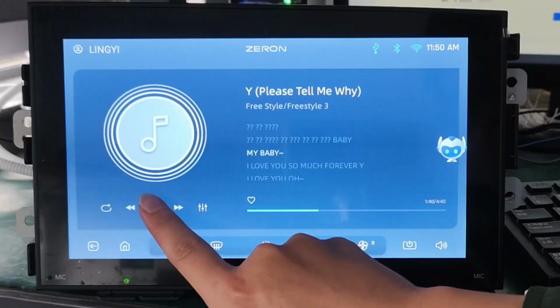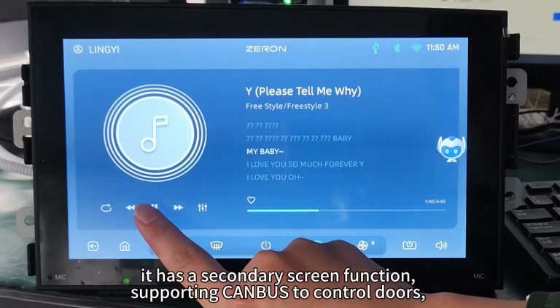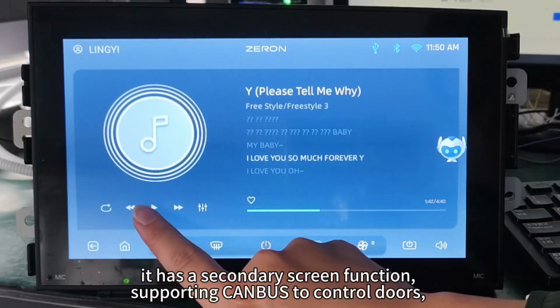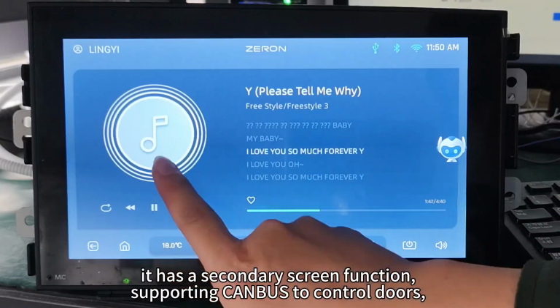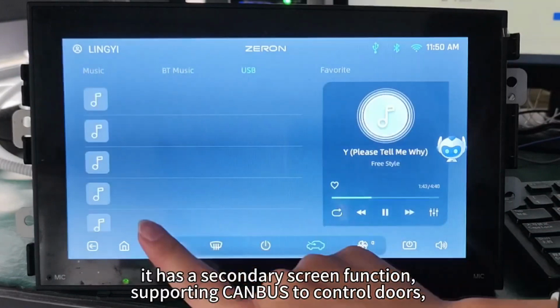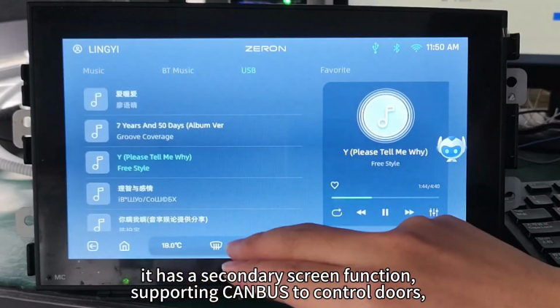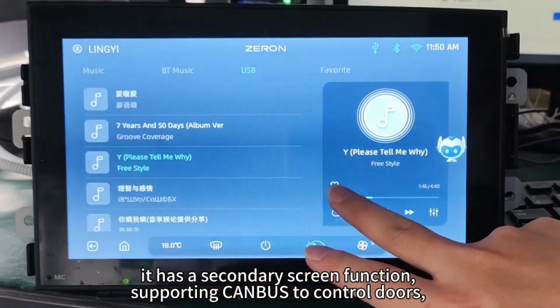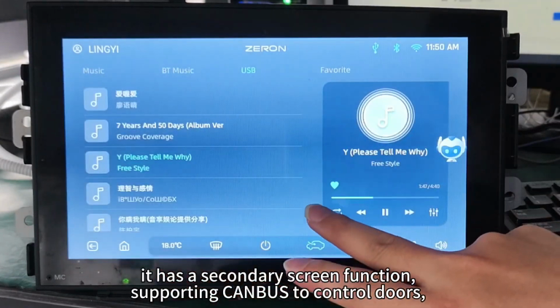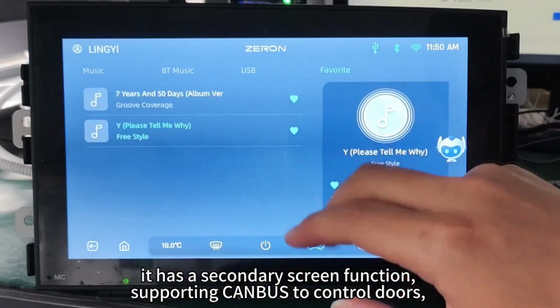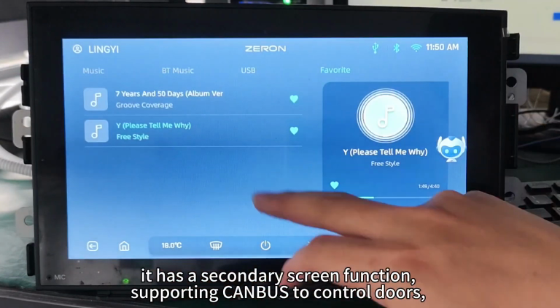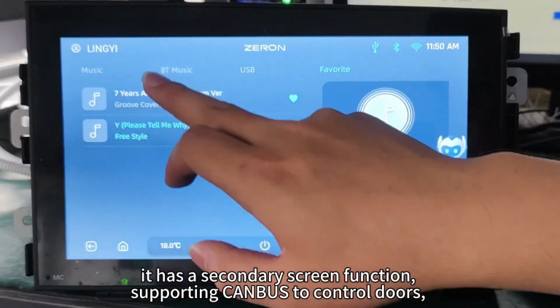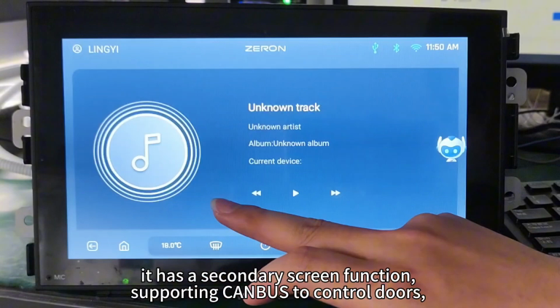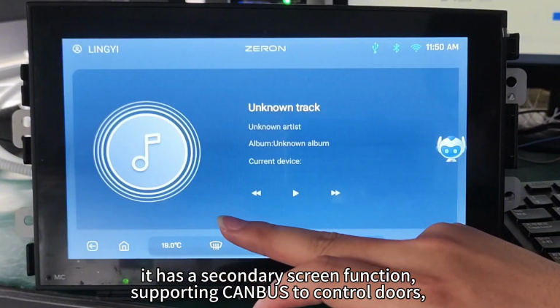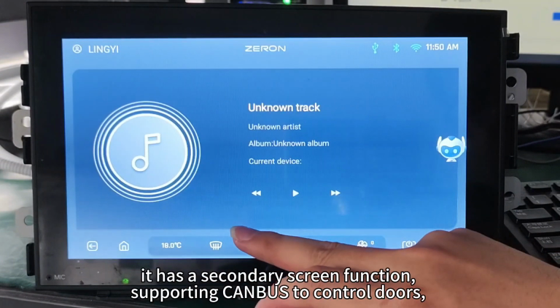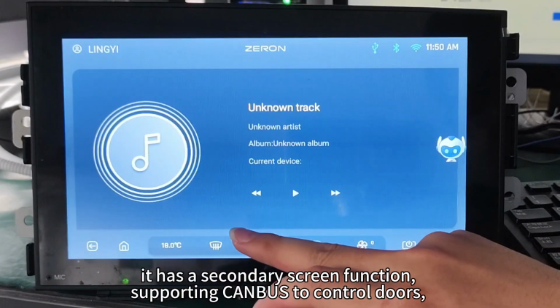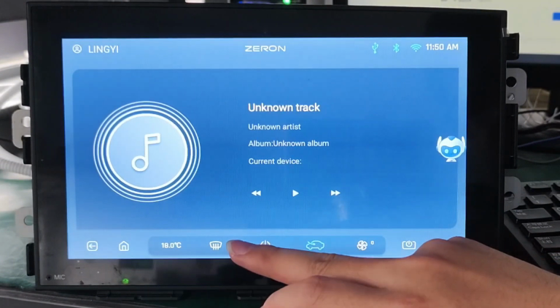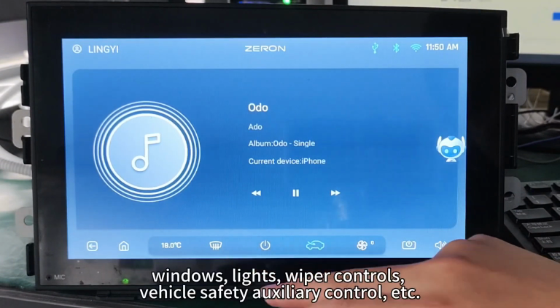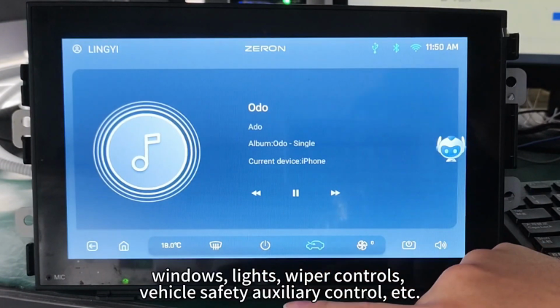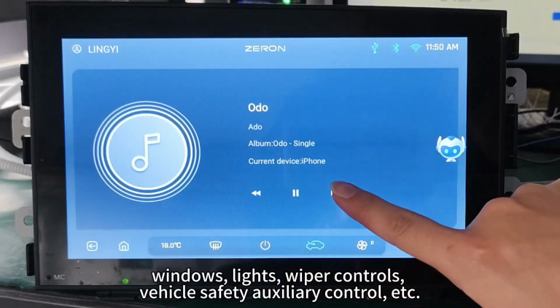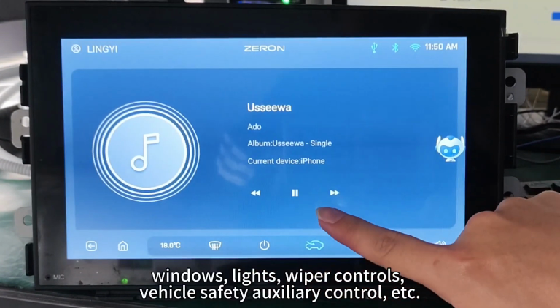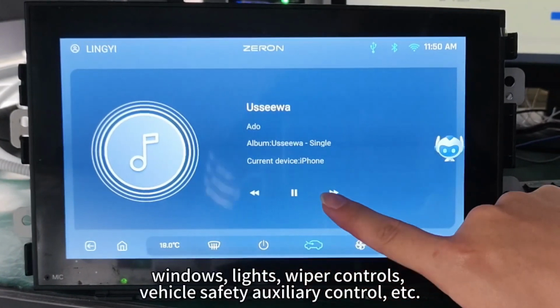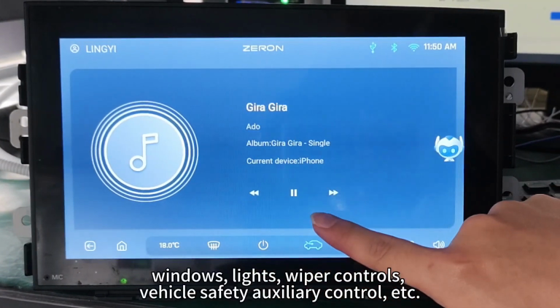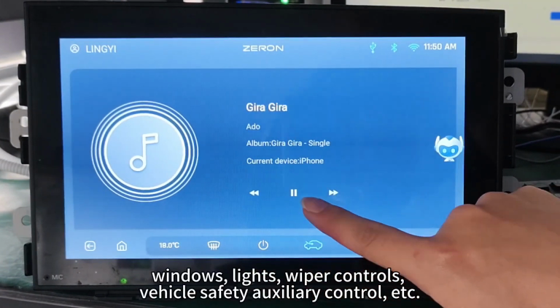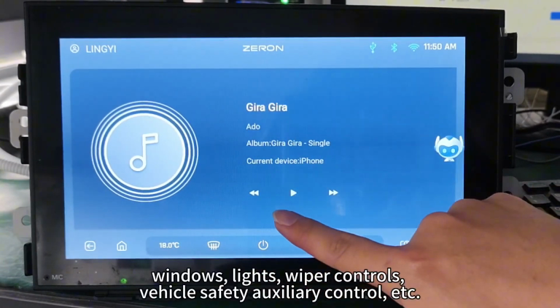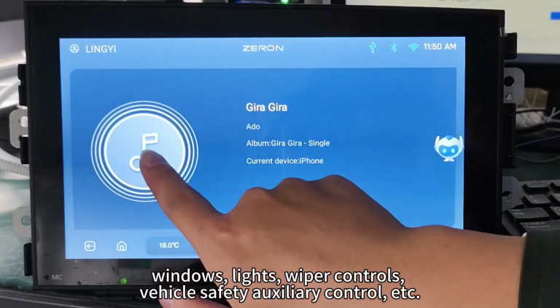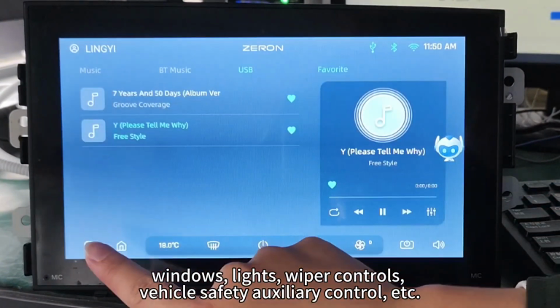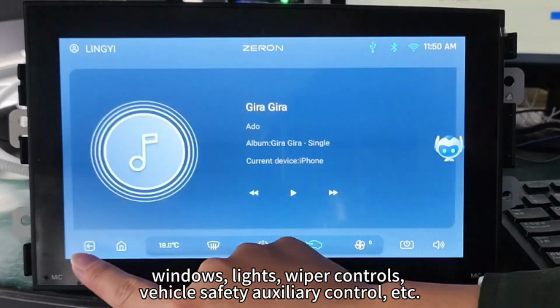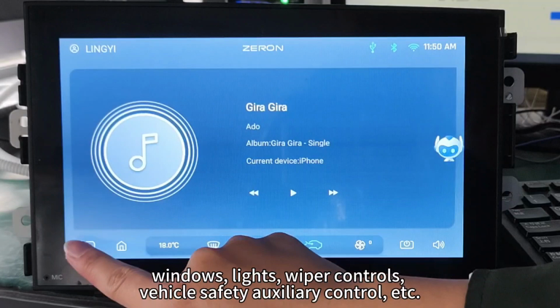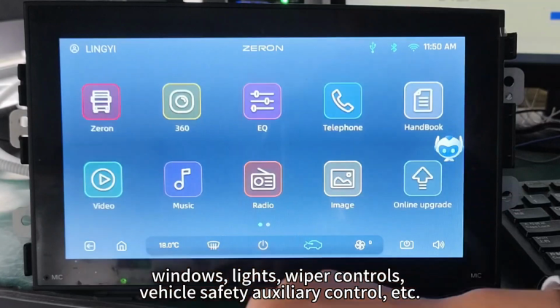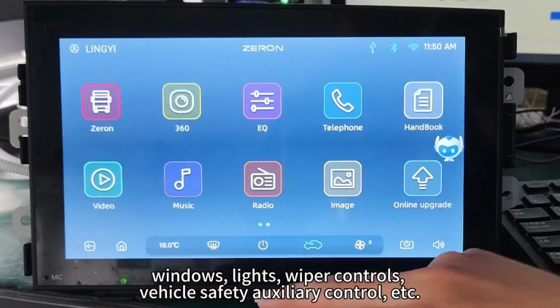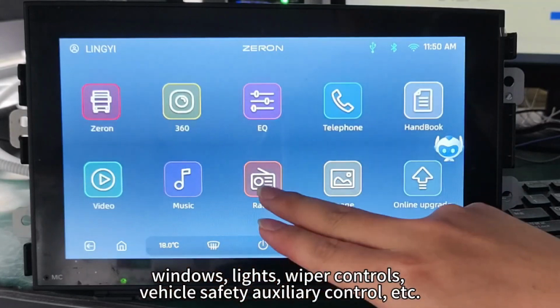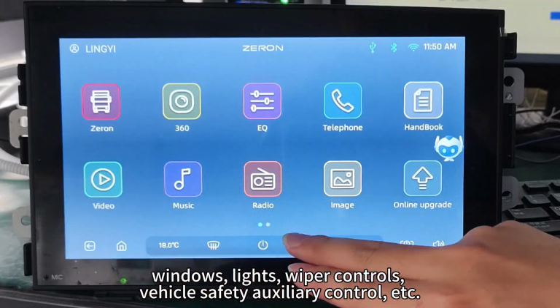It has a secondary screen function, supporting controls for doors, windows, lights, and wipers, as well as vehicle safety auxiliary control.